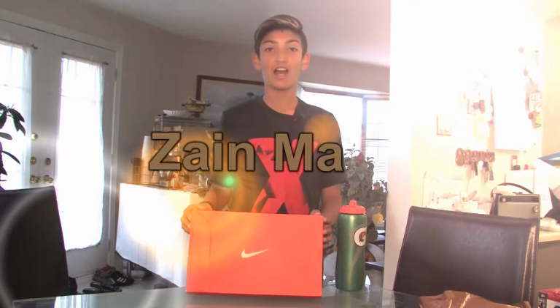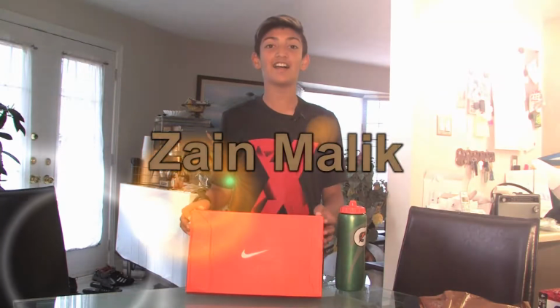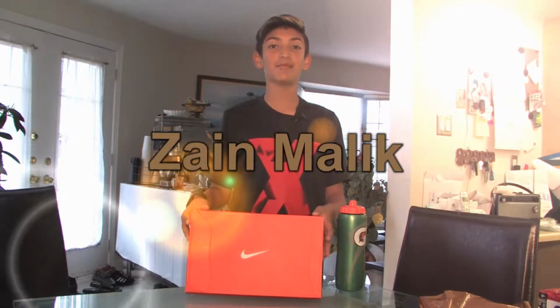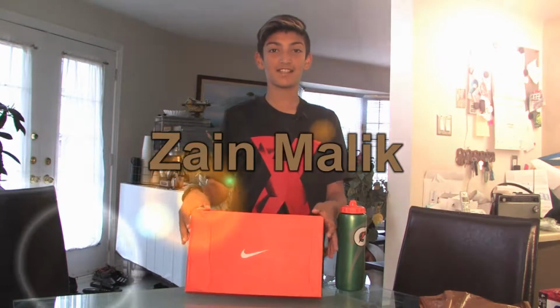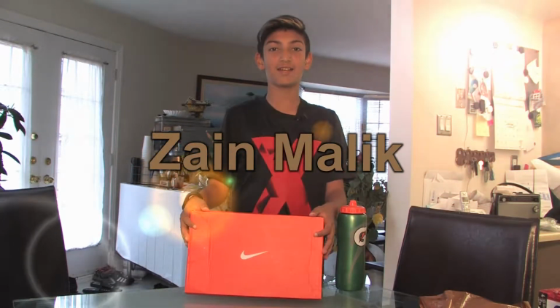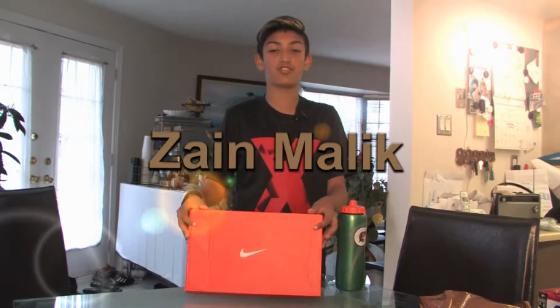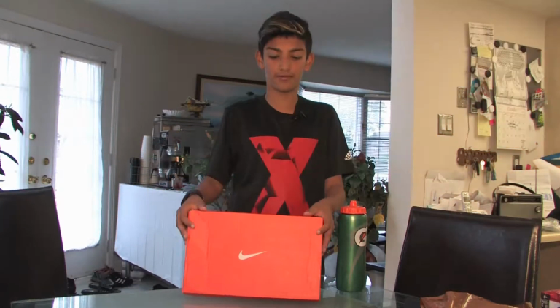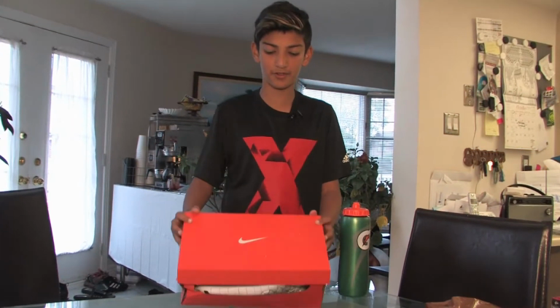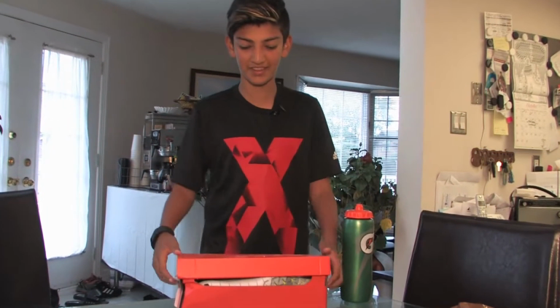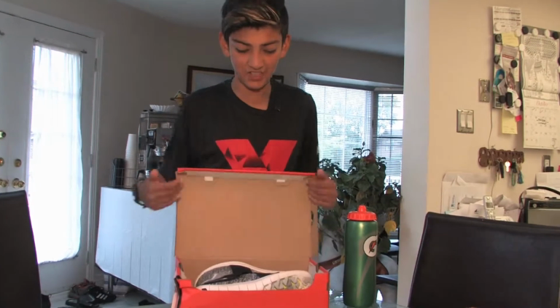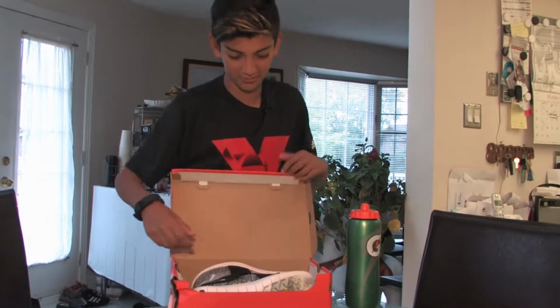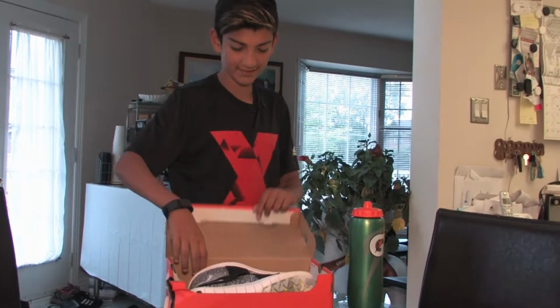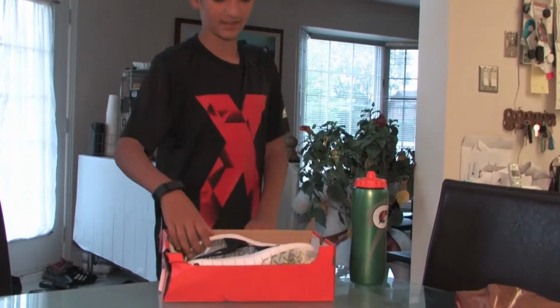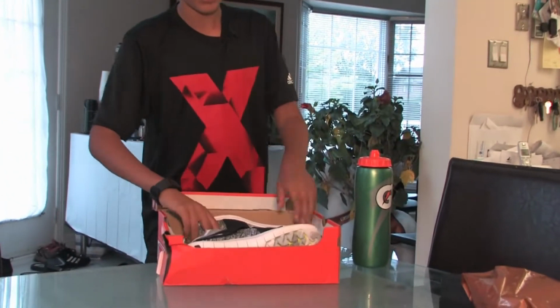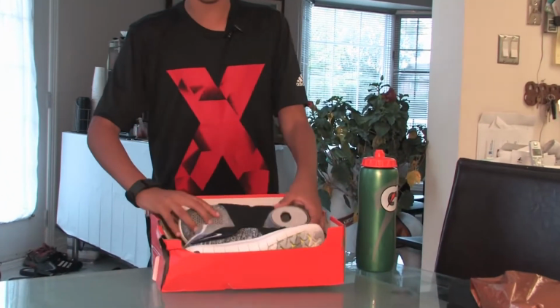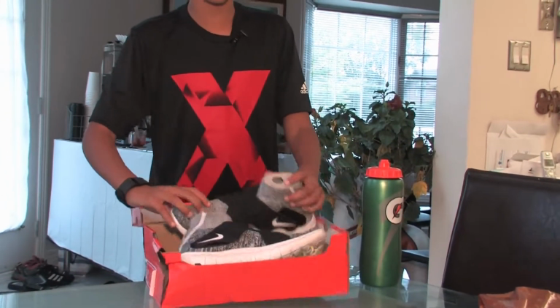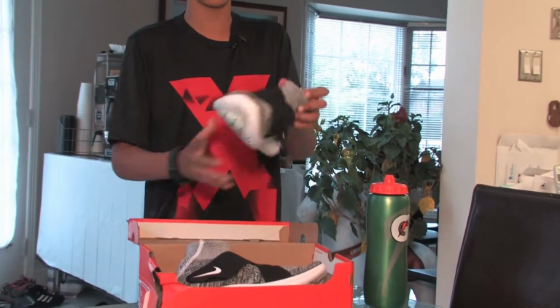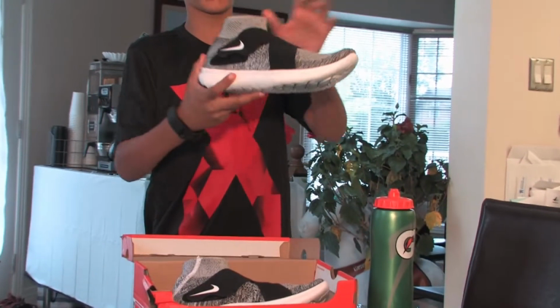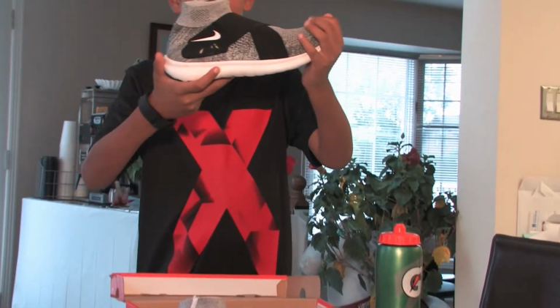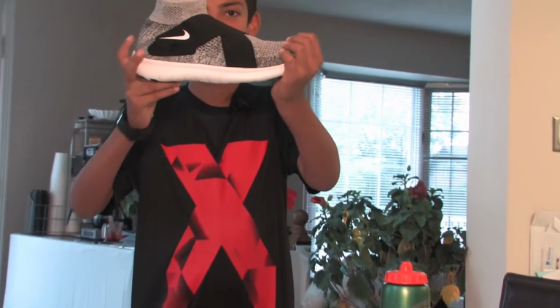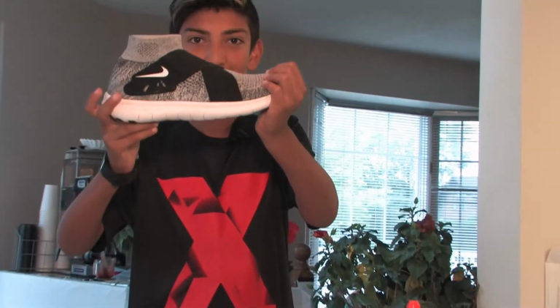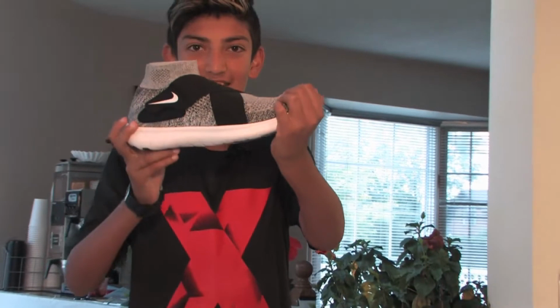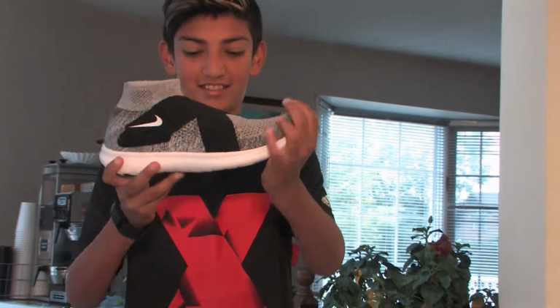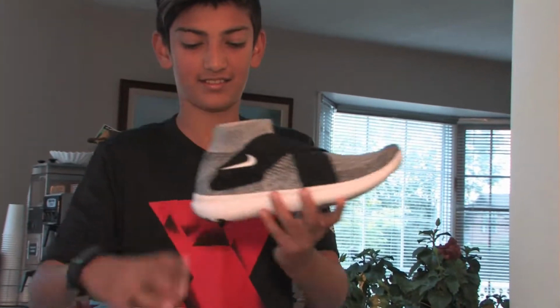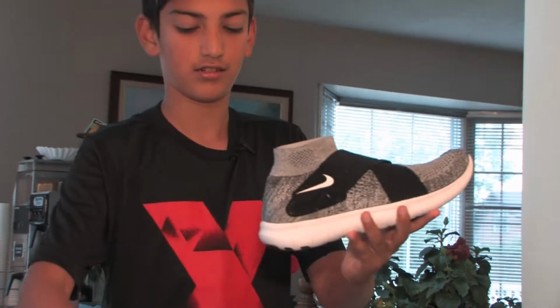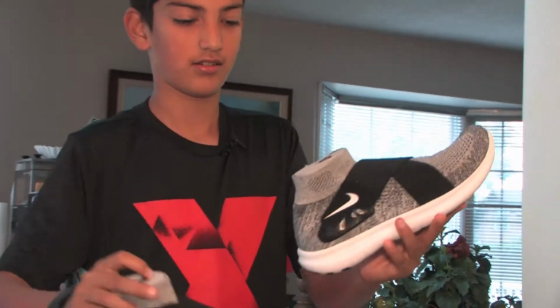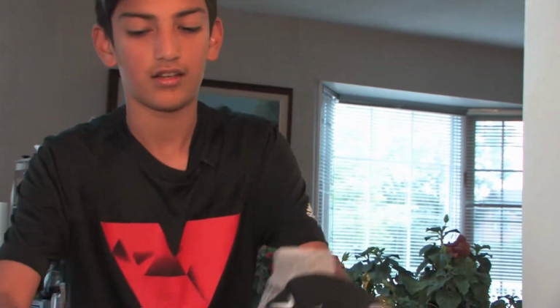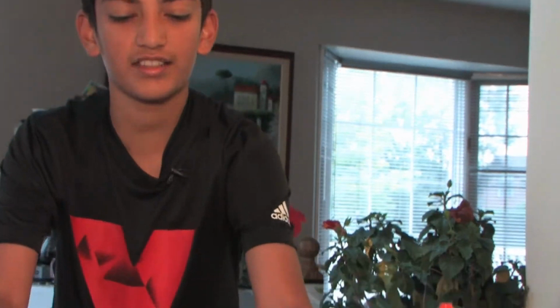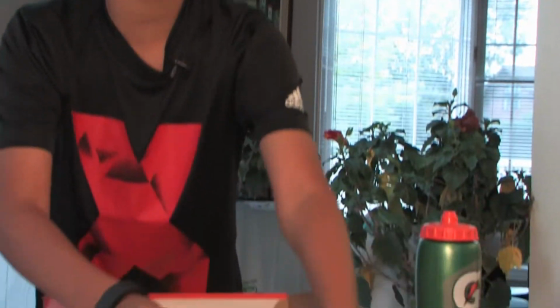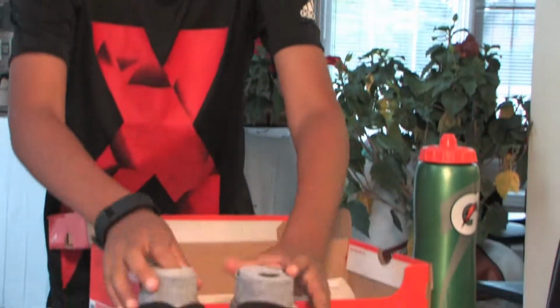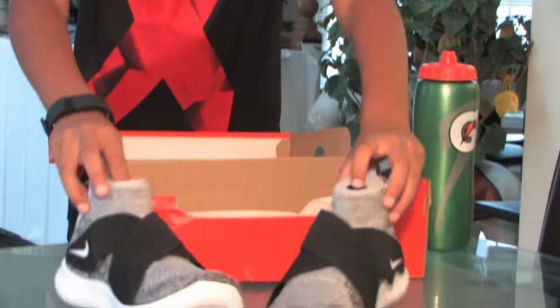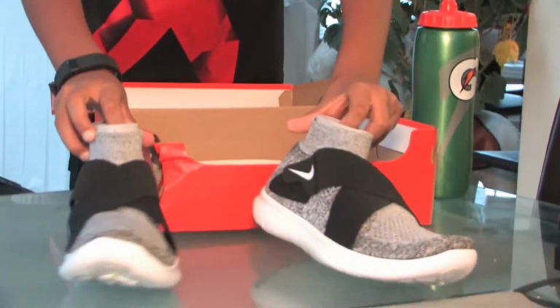Hi, I'm Zen Malik and today I'm going to show you a review on these shoes. They're these cool Nike running shoes. I got them on Sport Check for $200.